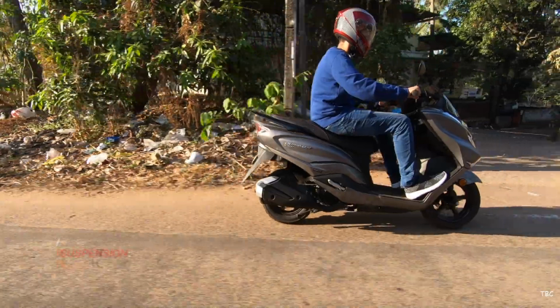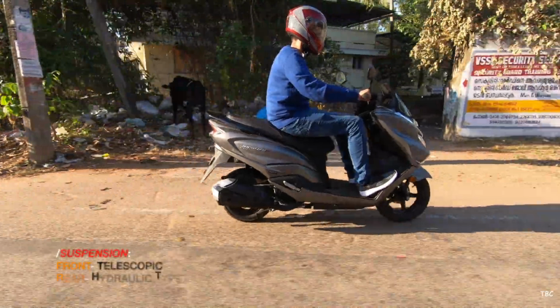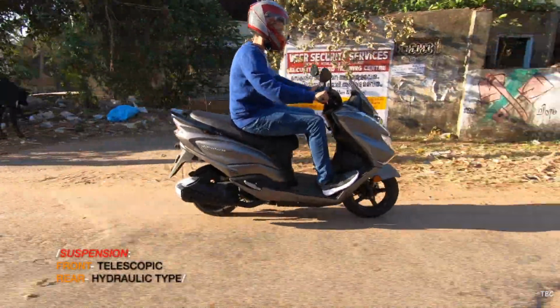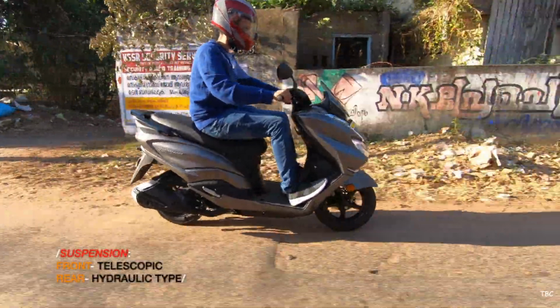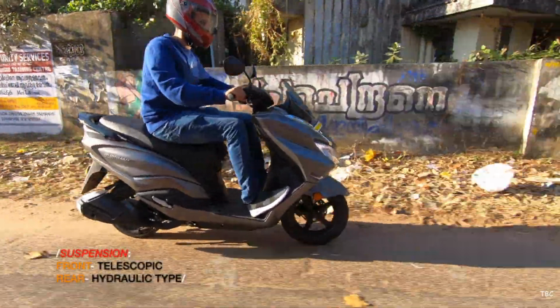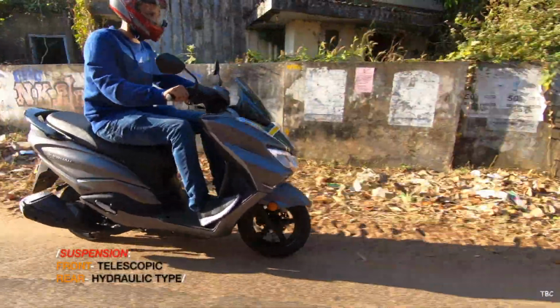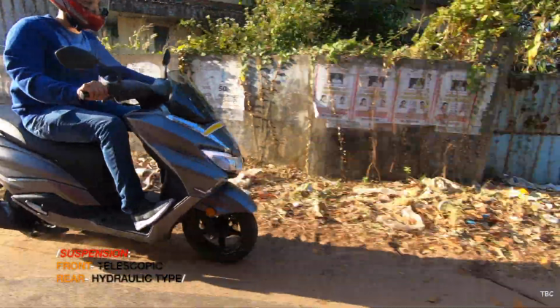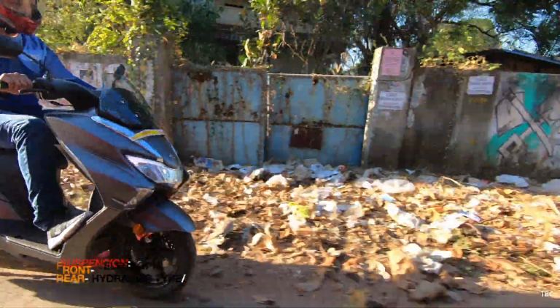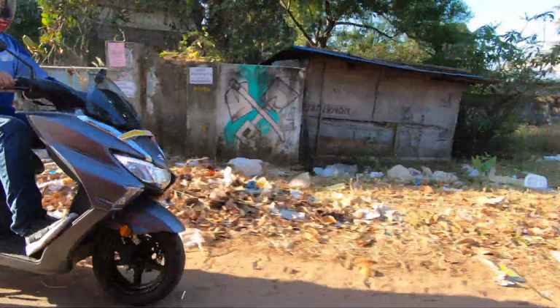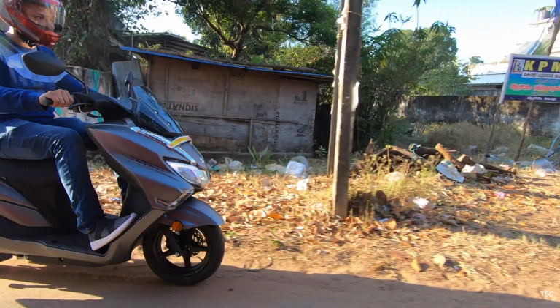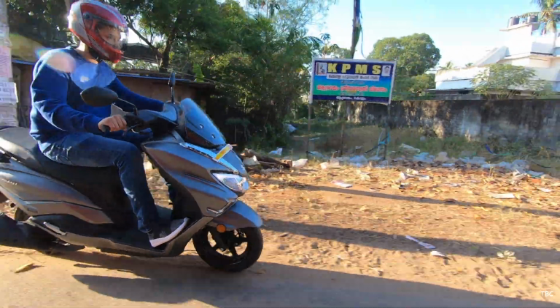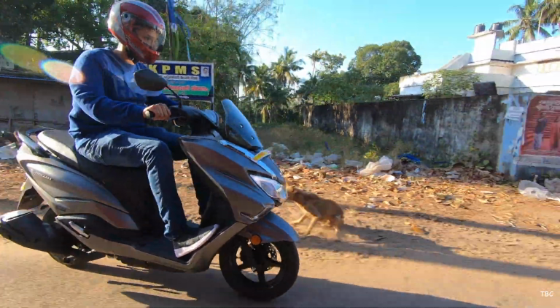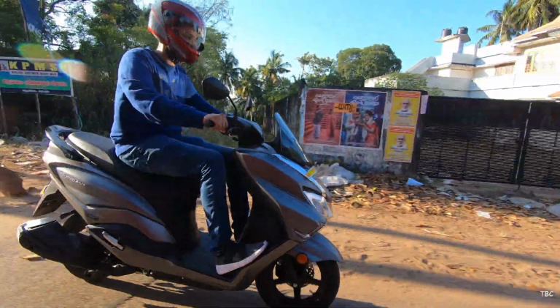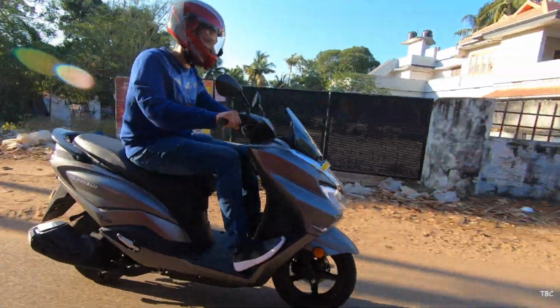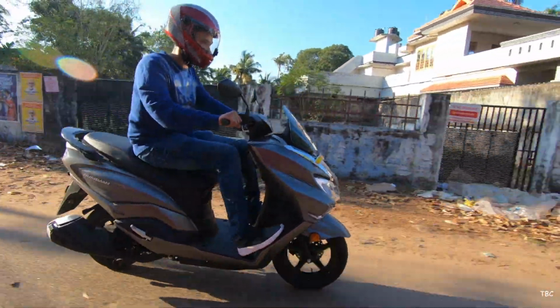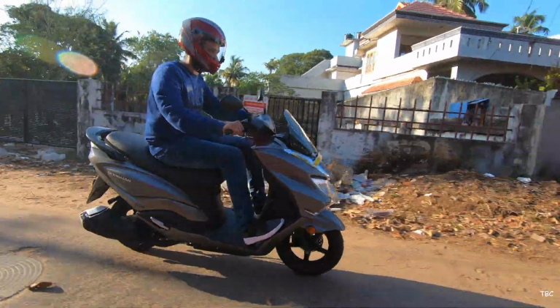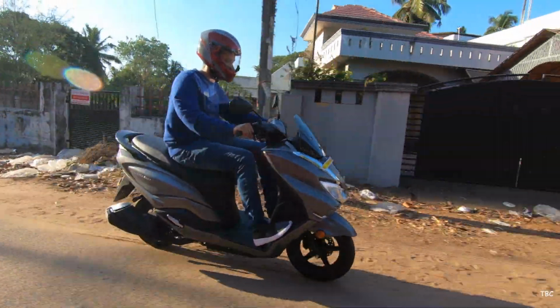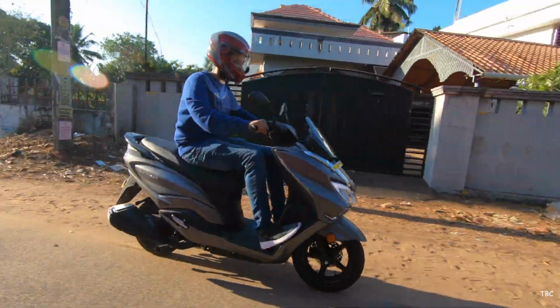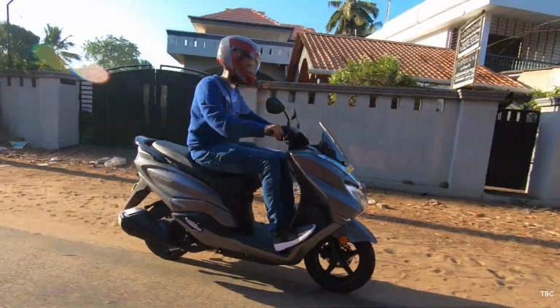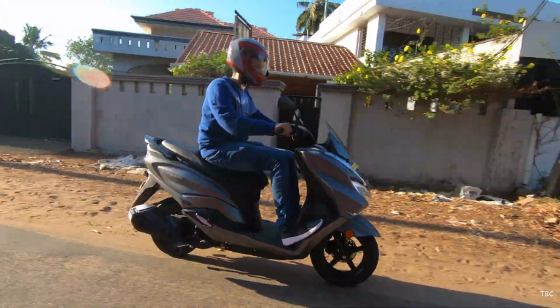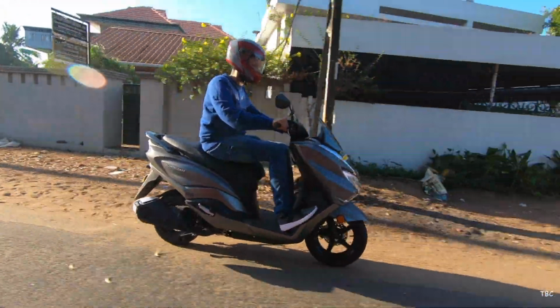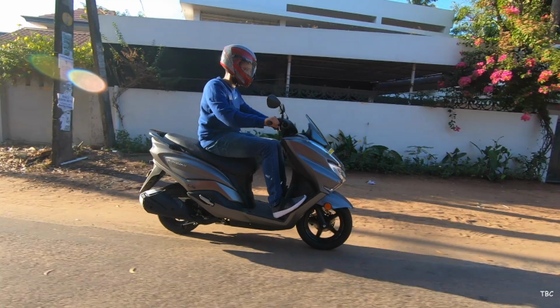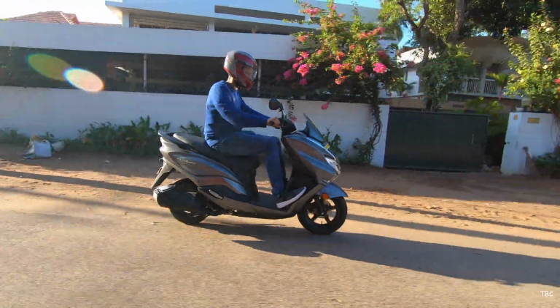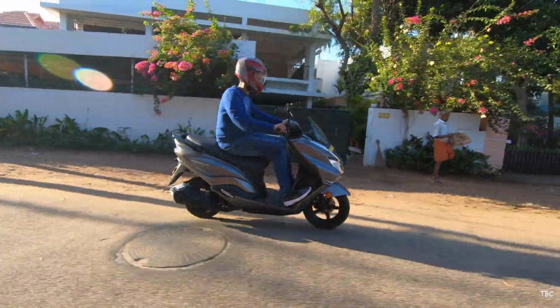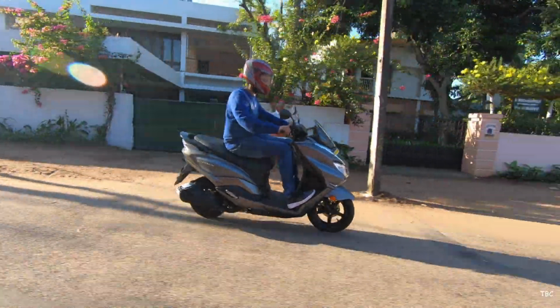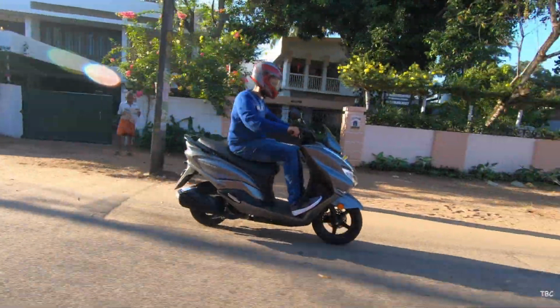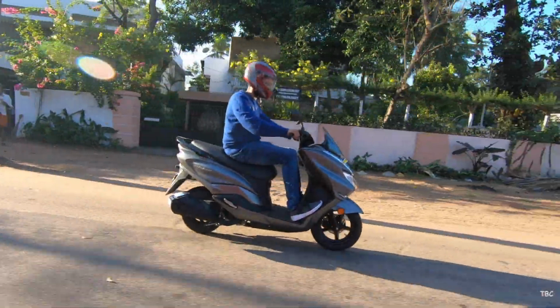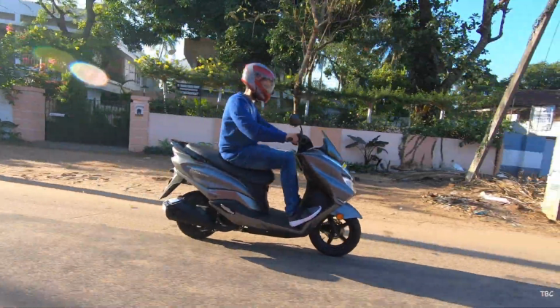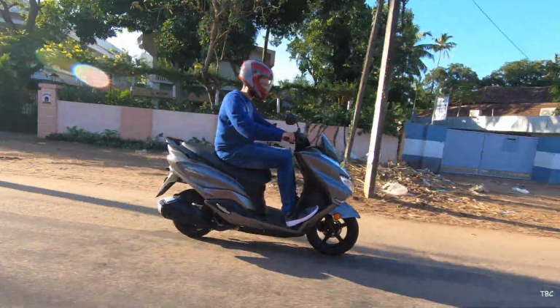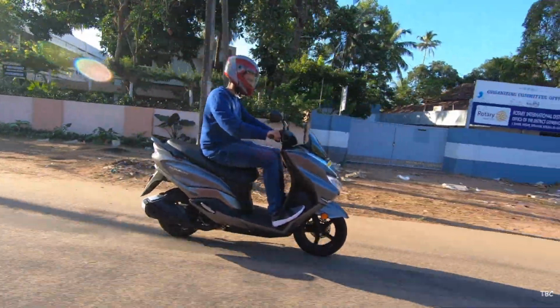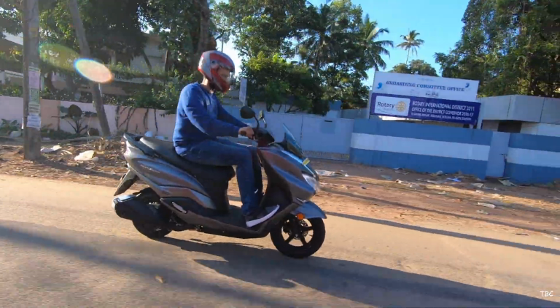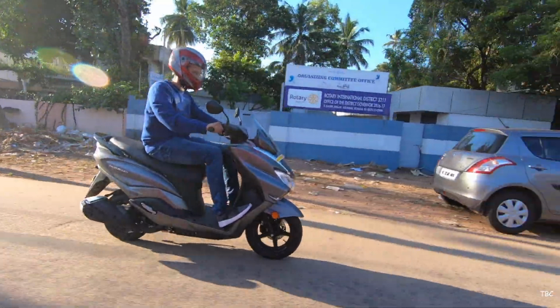Coming to the suspensions, they are good ones, even though they are a bit on the stiffer side. I did ride through rough patches and the Bergman didn't give me any stress or strain. The 160 mm ground clearance was sufficient enough to keep the underside safe through those conditions.